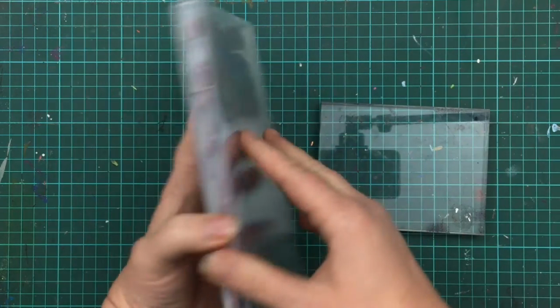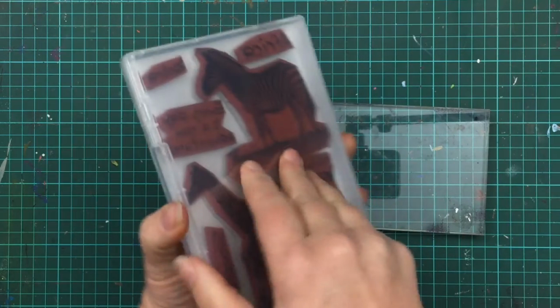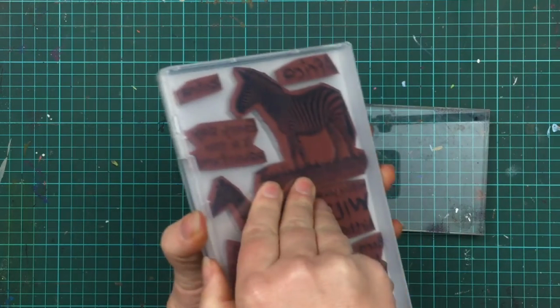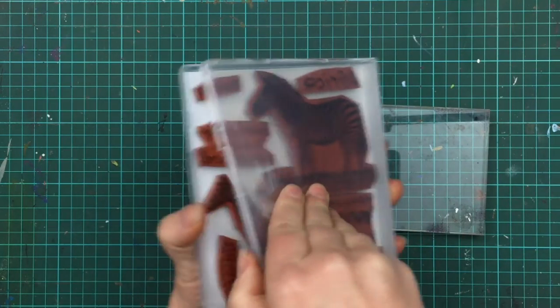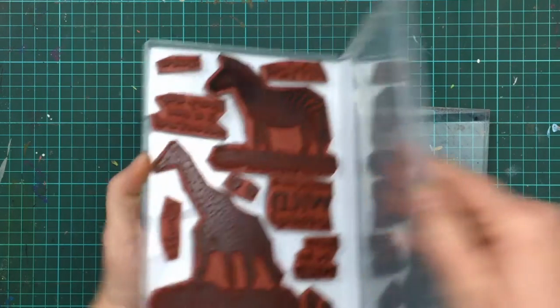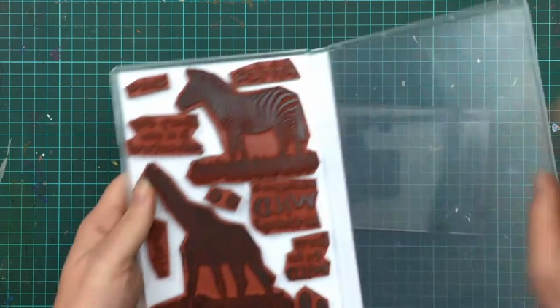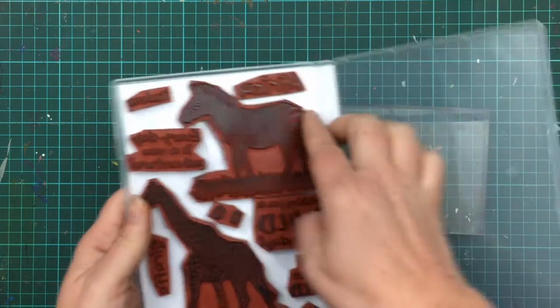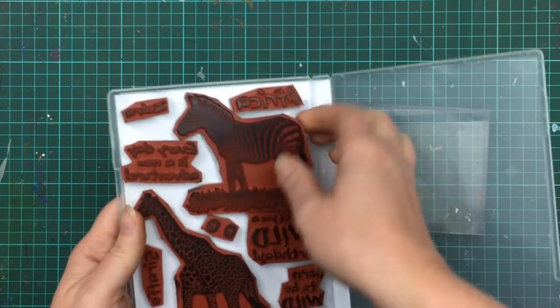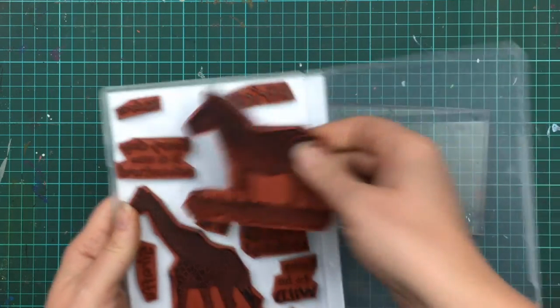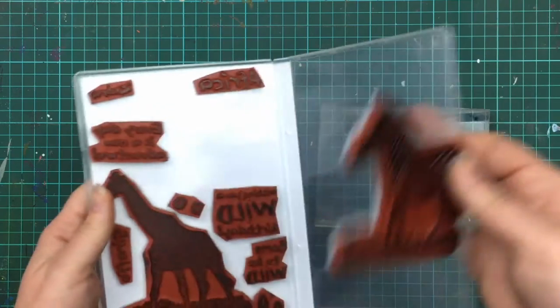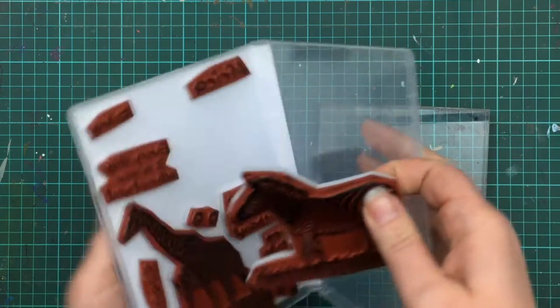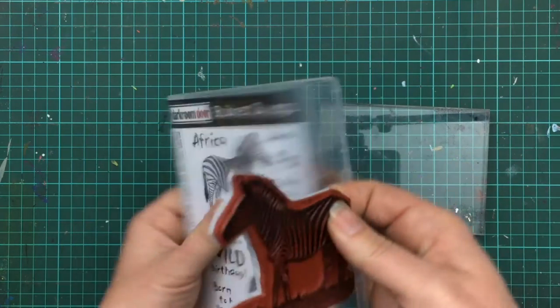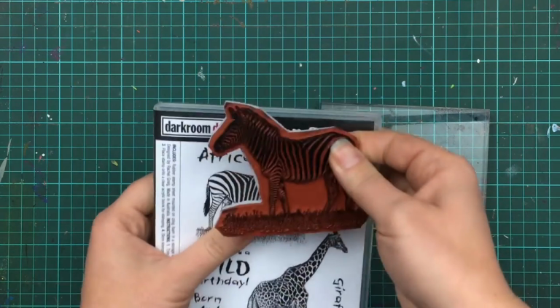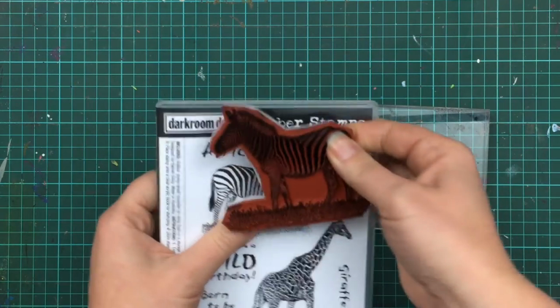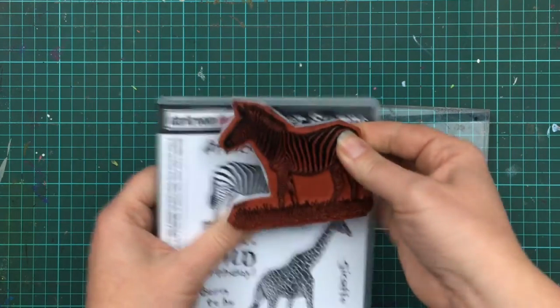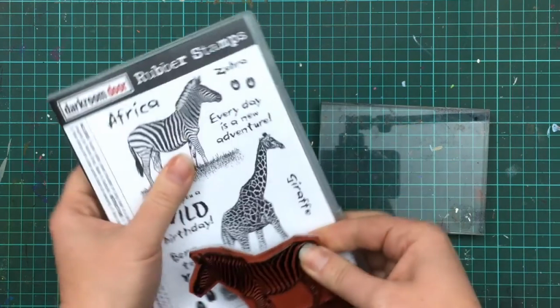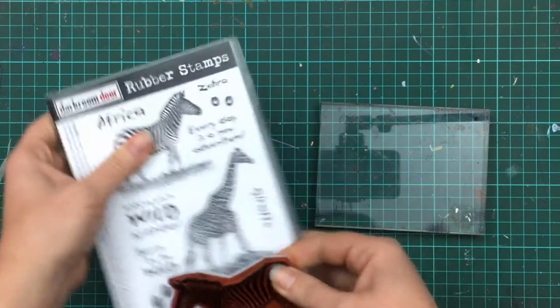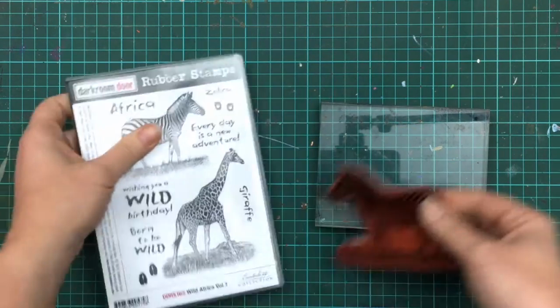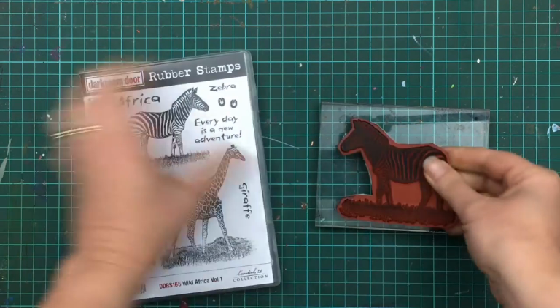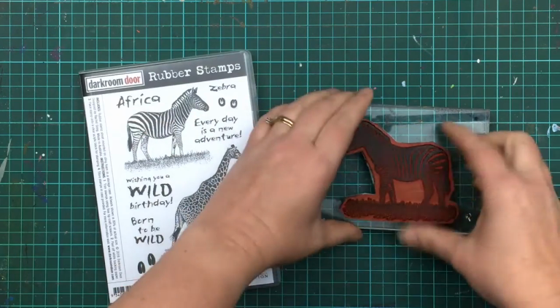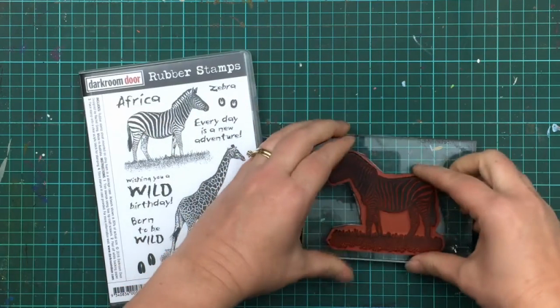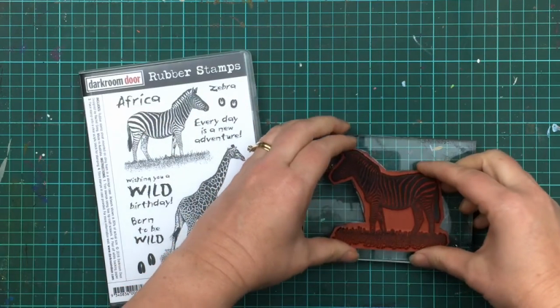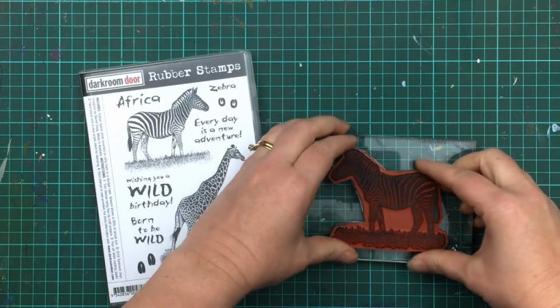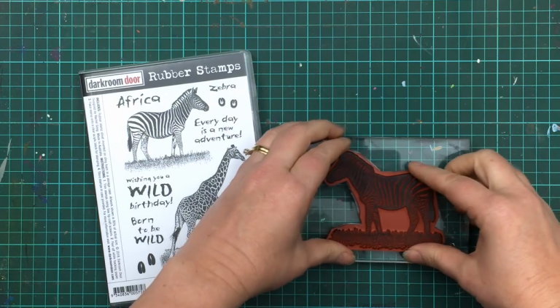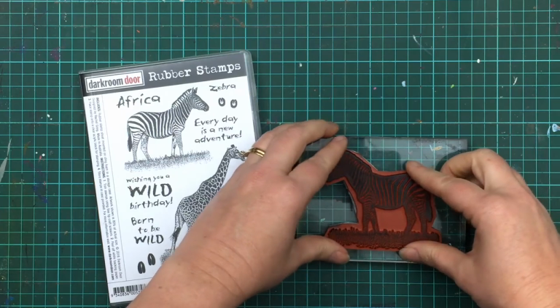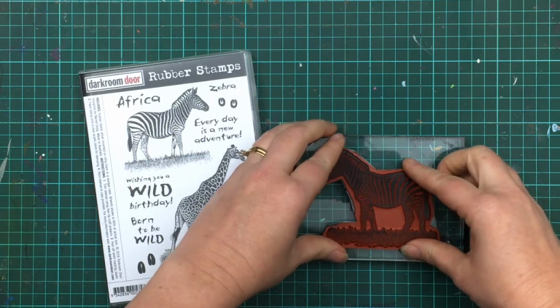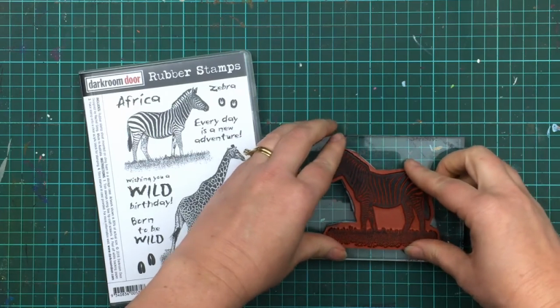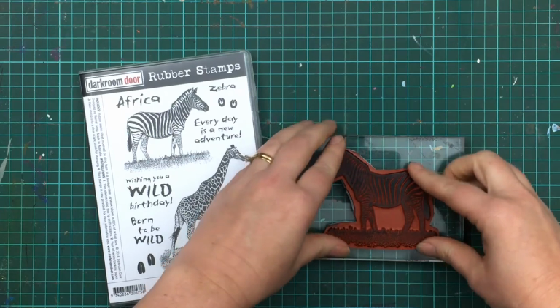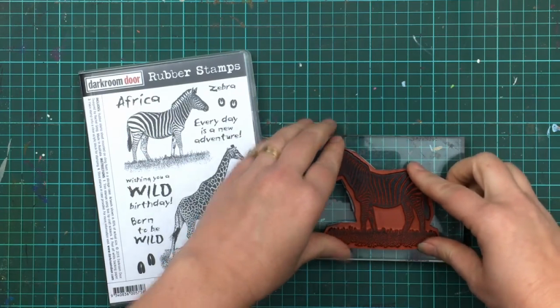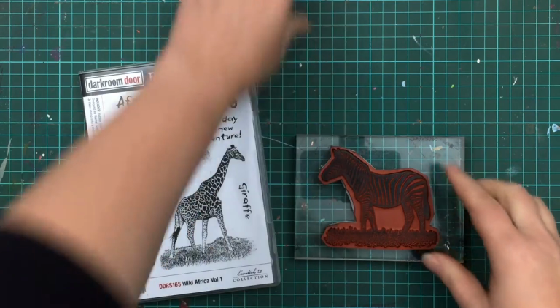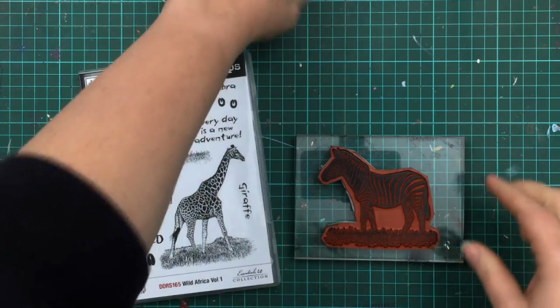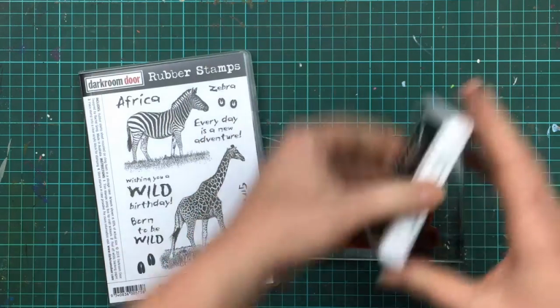To ink up the stamp, I like to lay the stamp on the table and ink from the top. That way I can see where I've put the ink and can make sure that I've inked up the whole image before stamping.